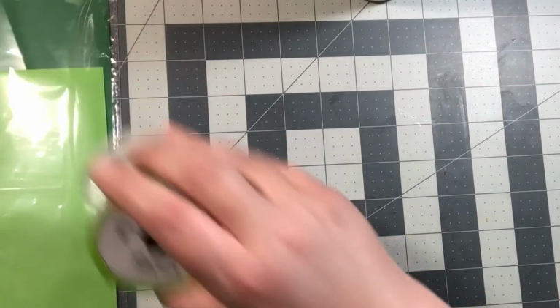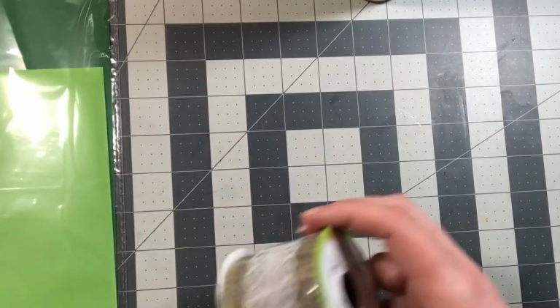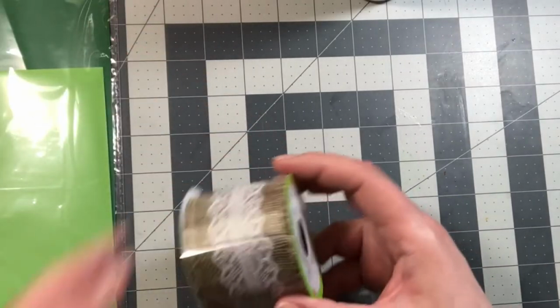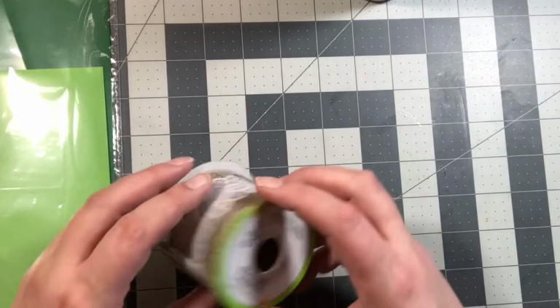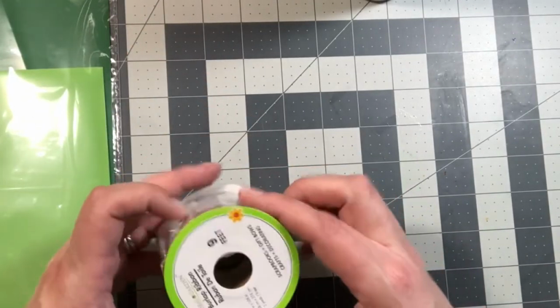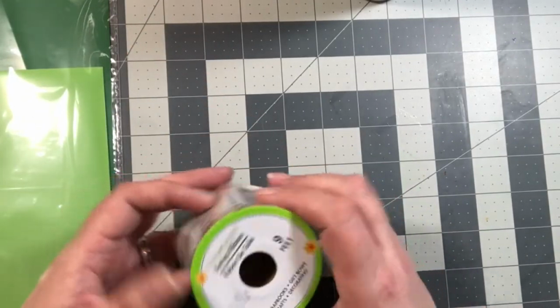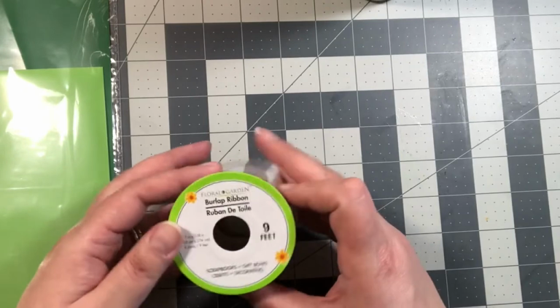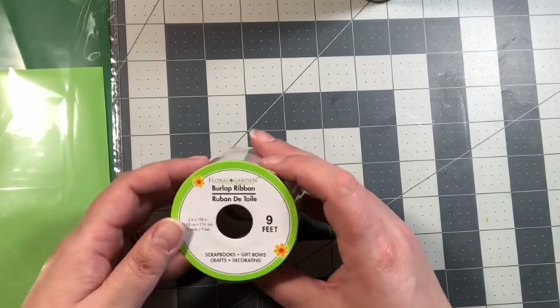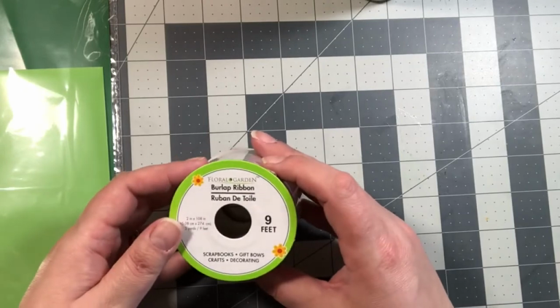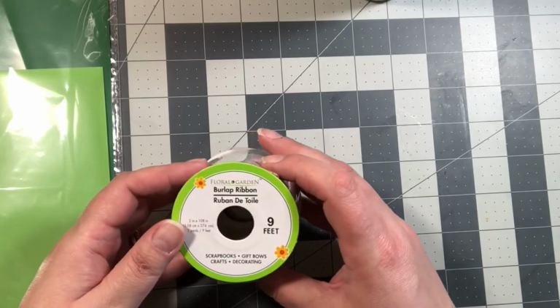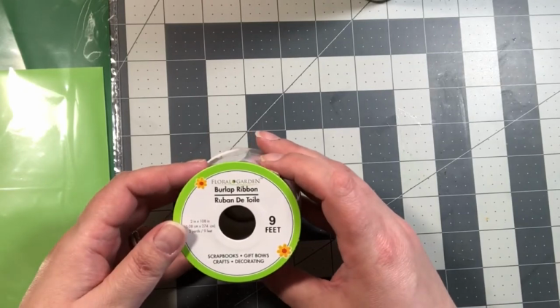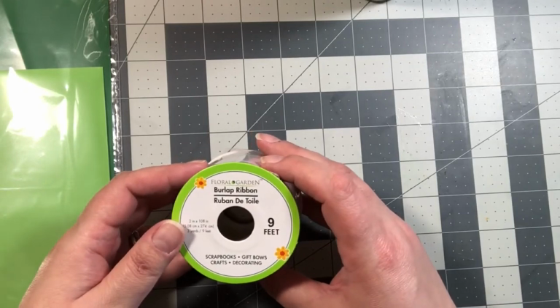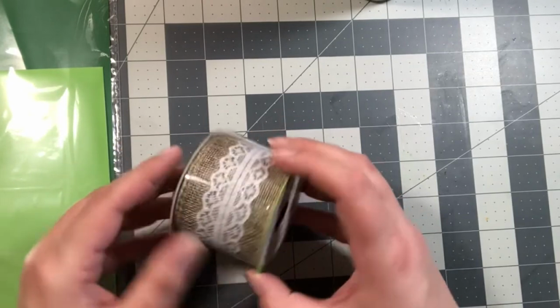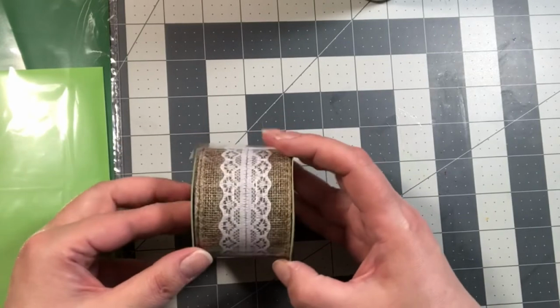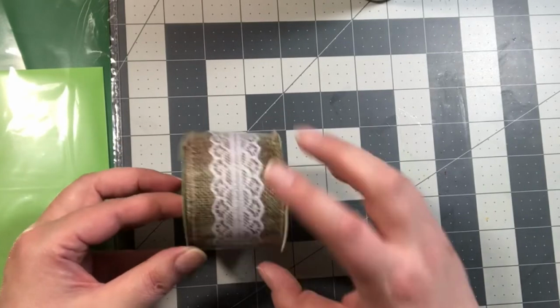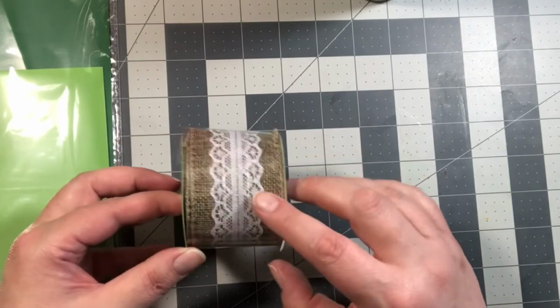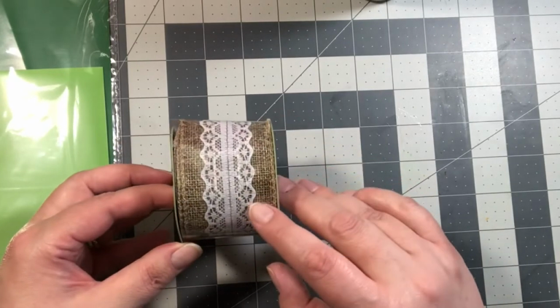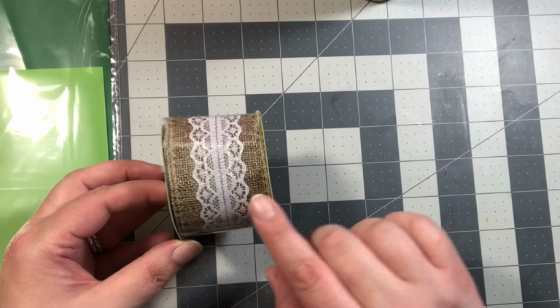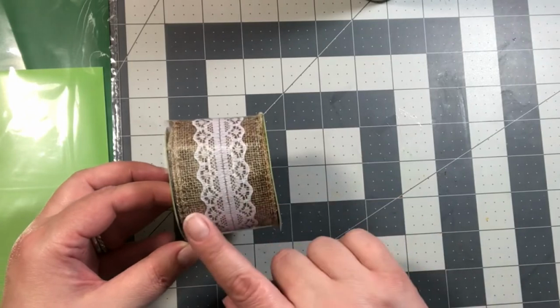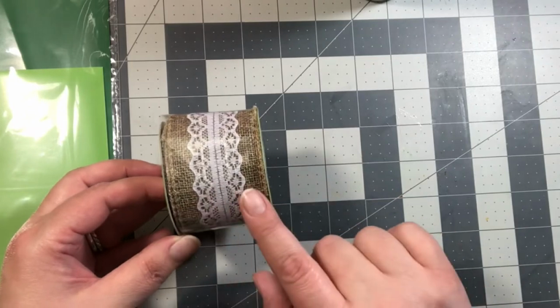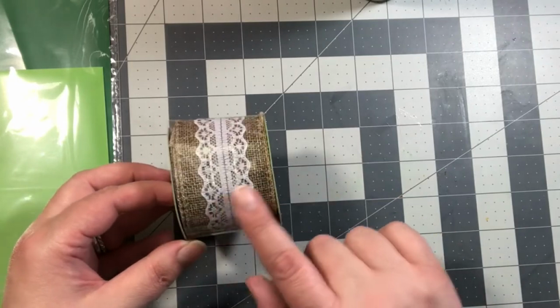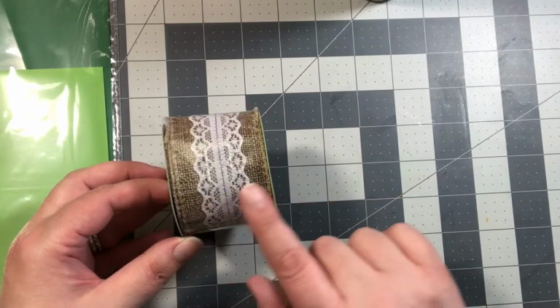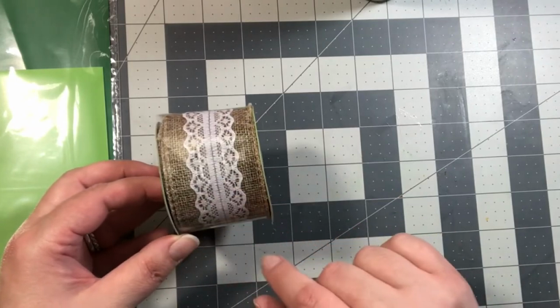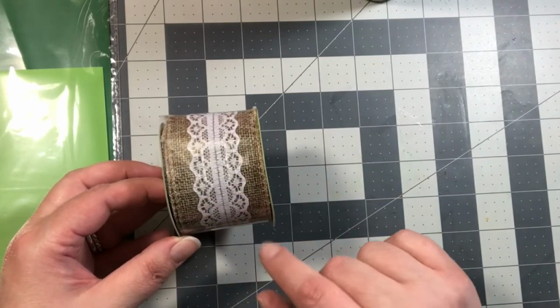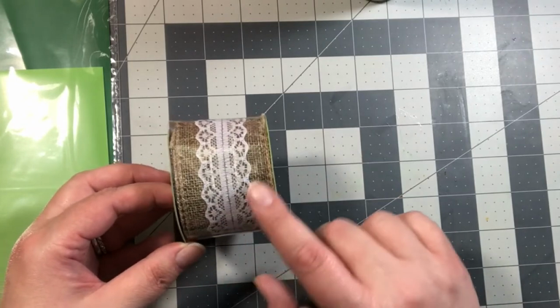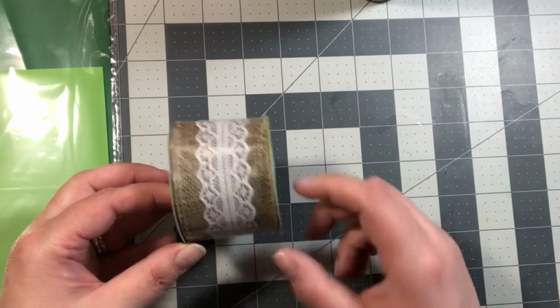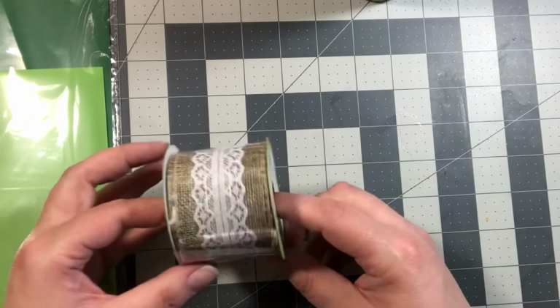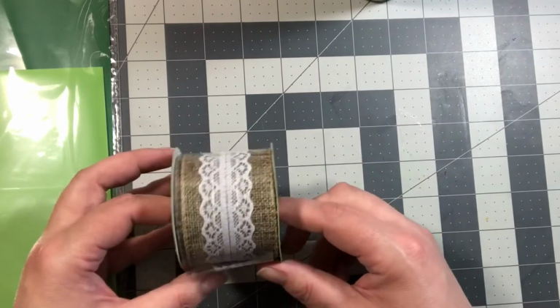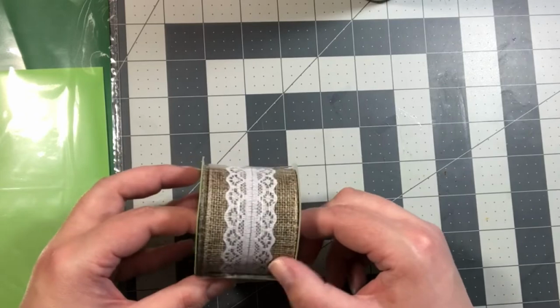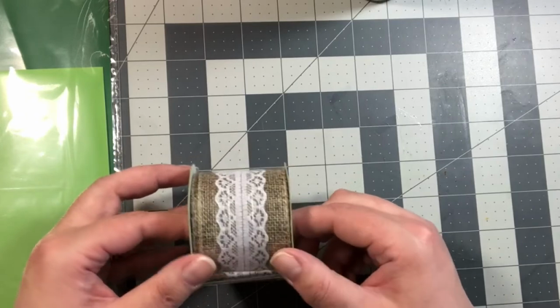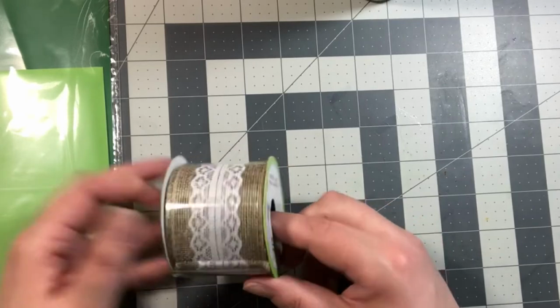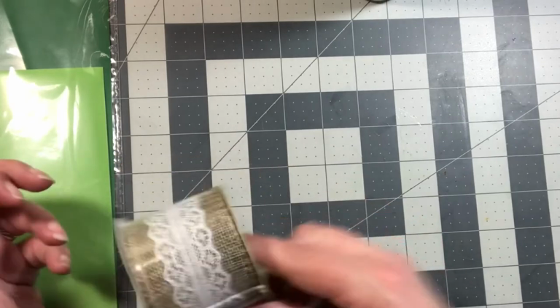Now for the crafting stuff — I bought burlap ribbon, nine feet. This is one that I really really like. It's the one that has lace in the middle but it's burlap. I like this one.